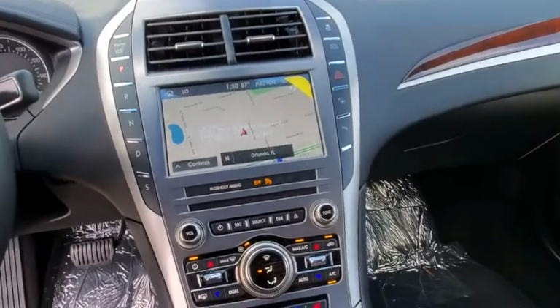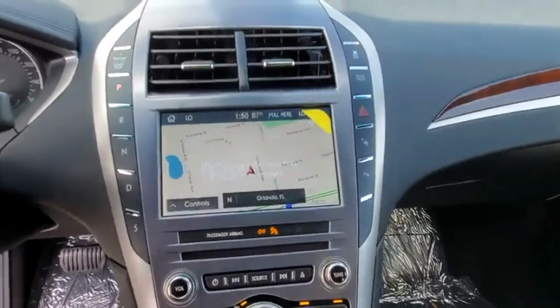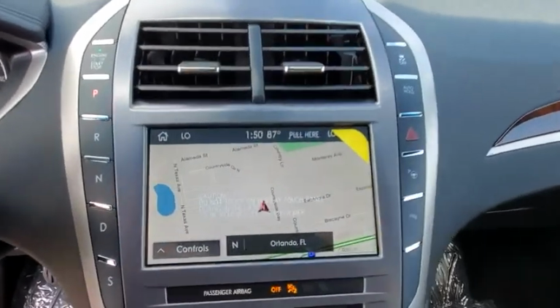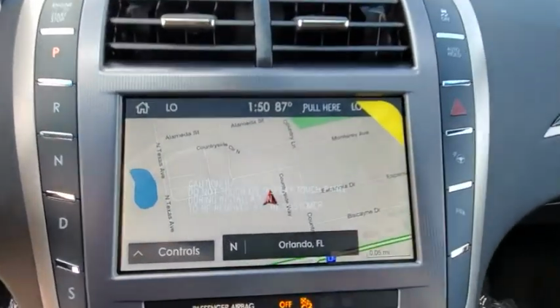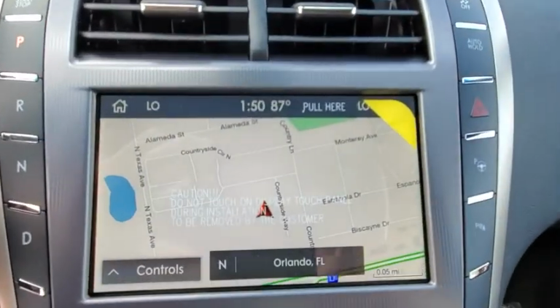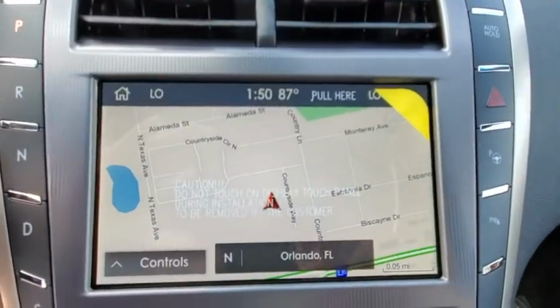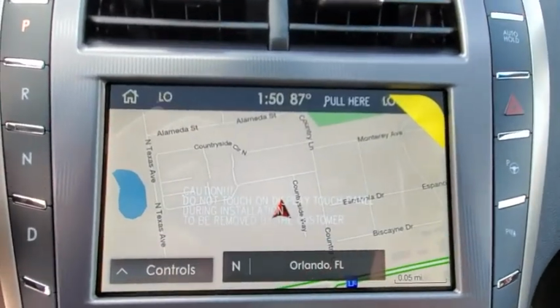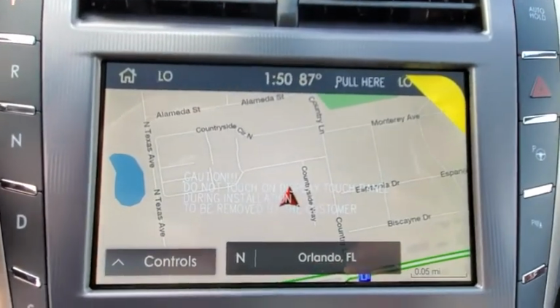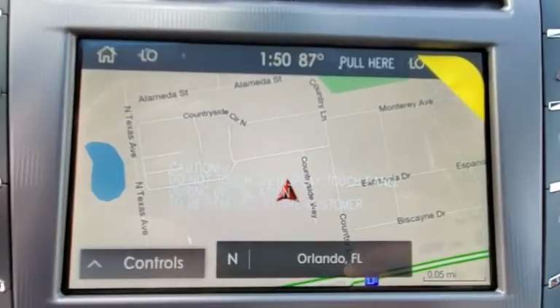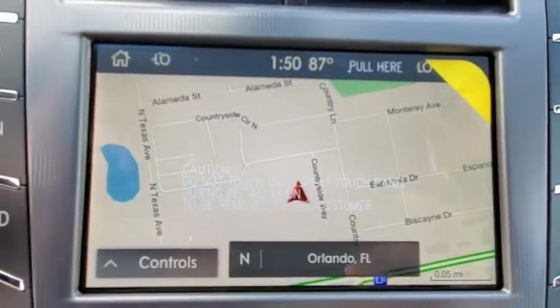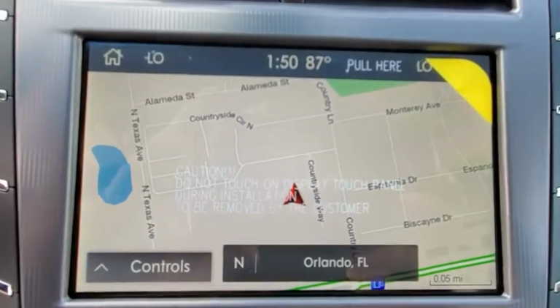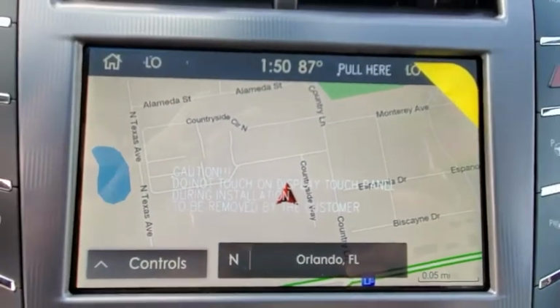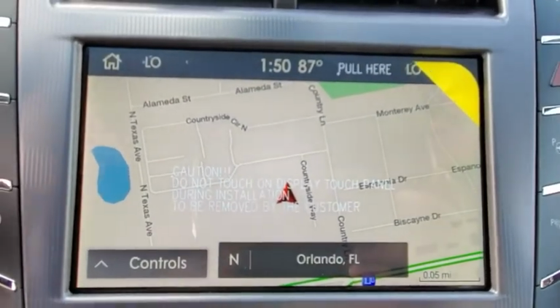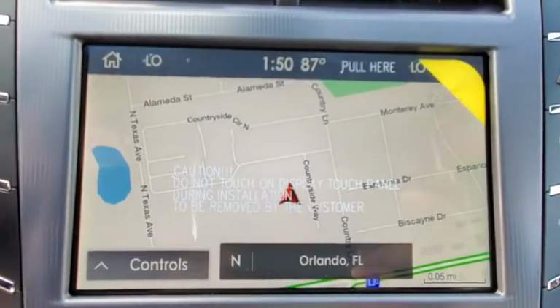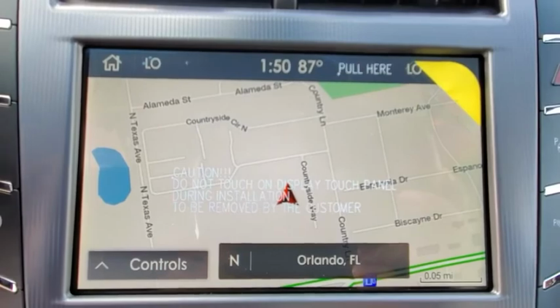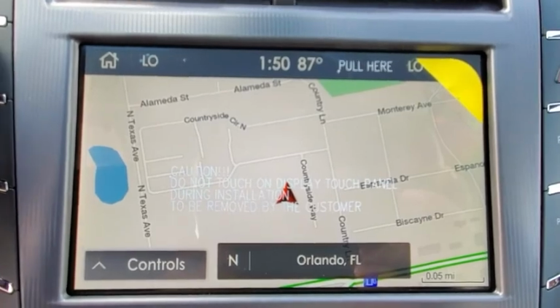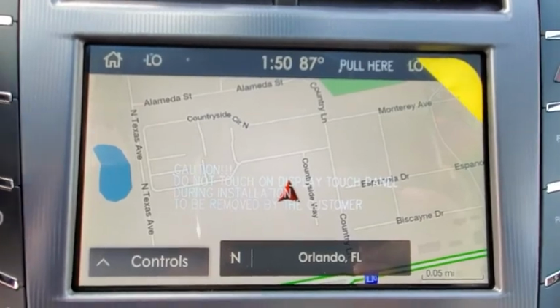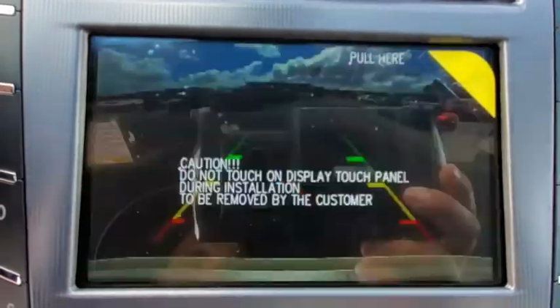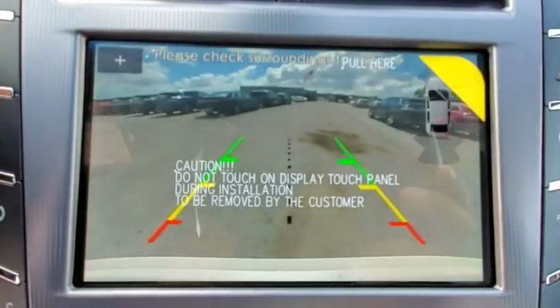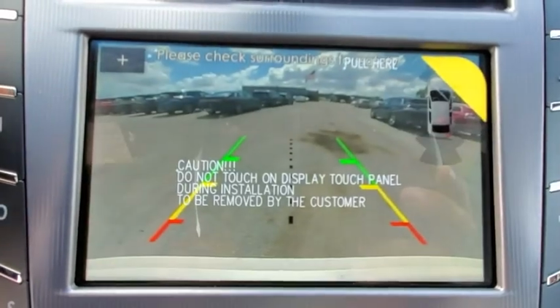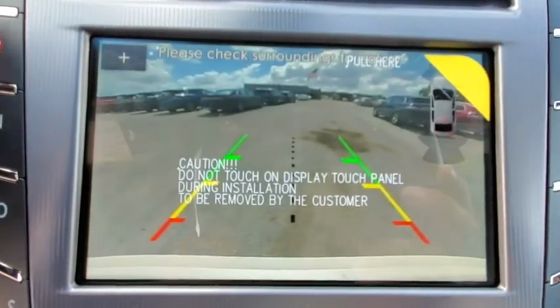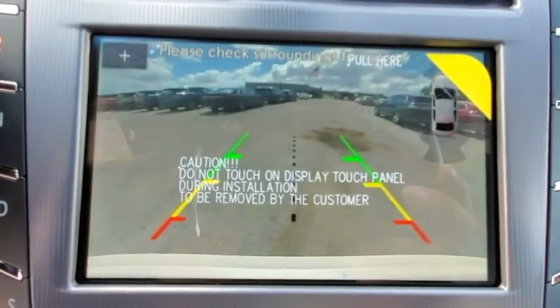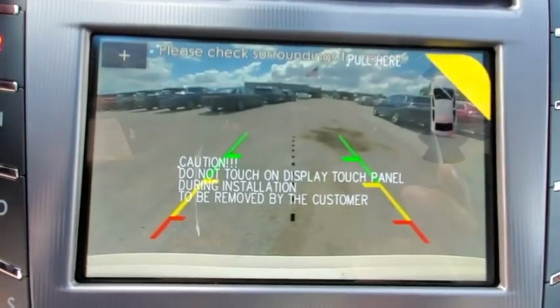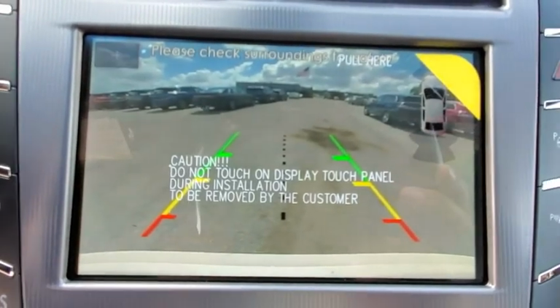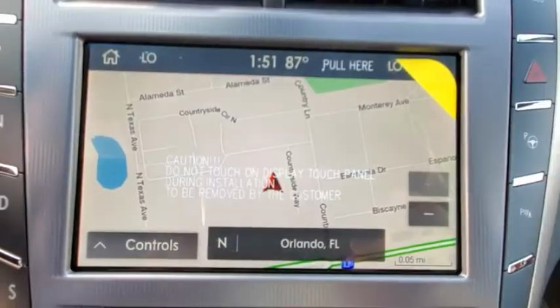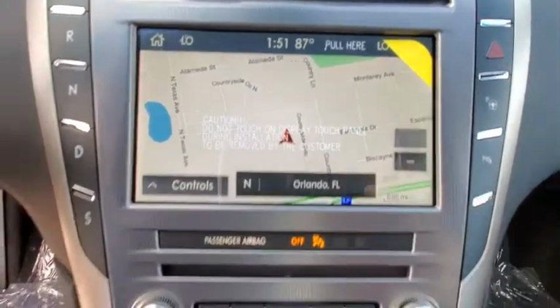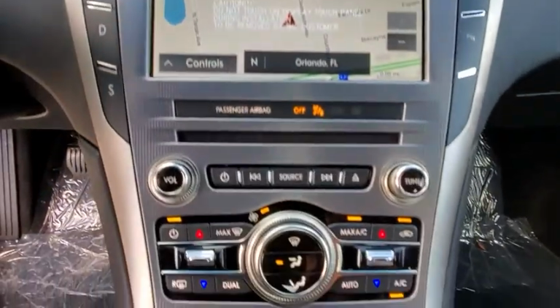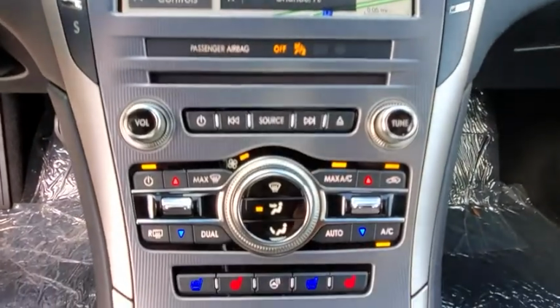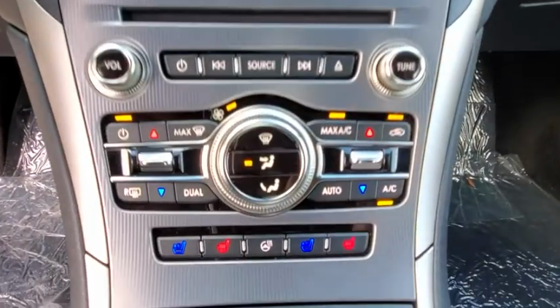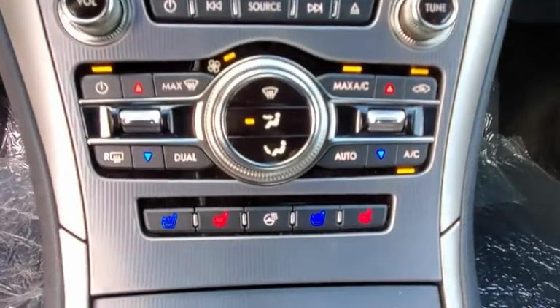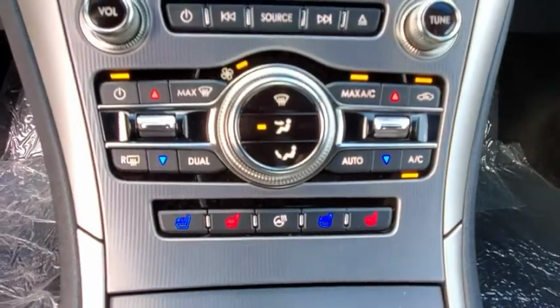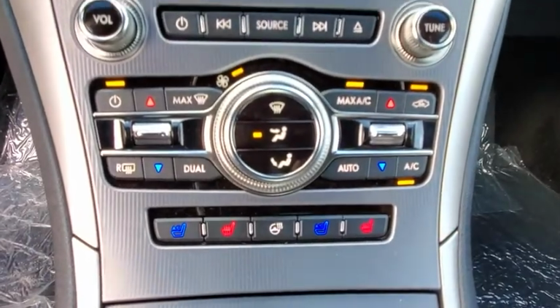Bluetooth, leather-wrapped steering wheel, power steering, adjustable steering wheel, cruise control, keyless start, floor mats, auto-dimming rearview mirror, aluminum wheels. Come see the car for yourself.